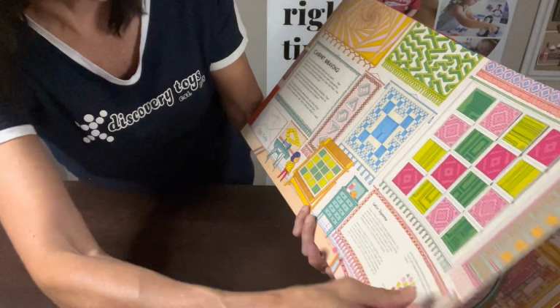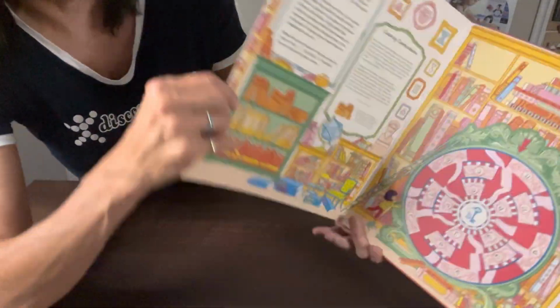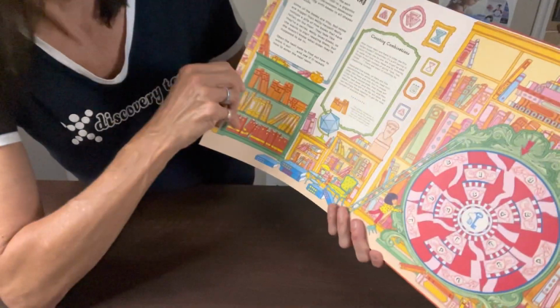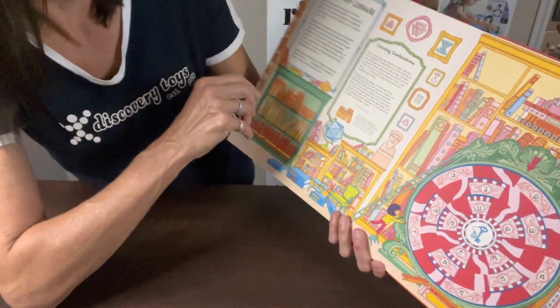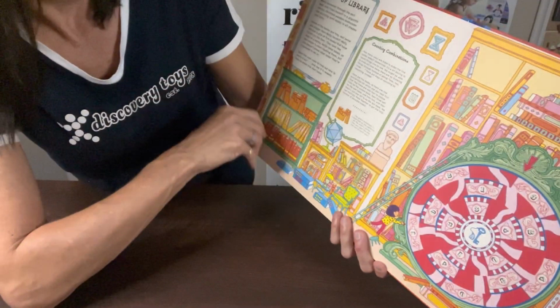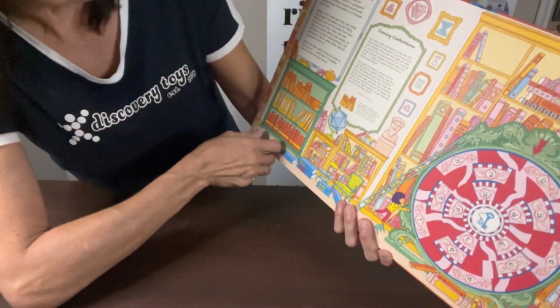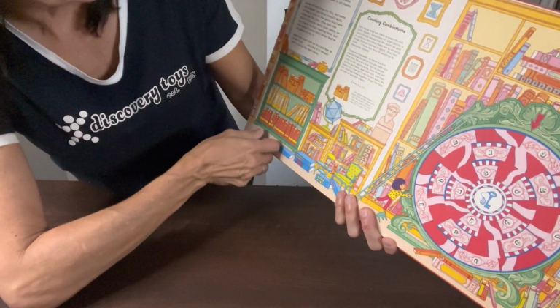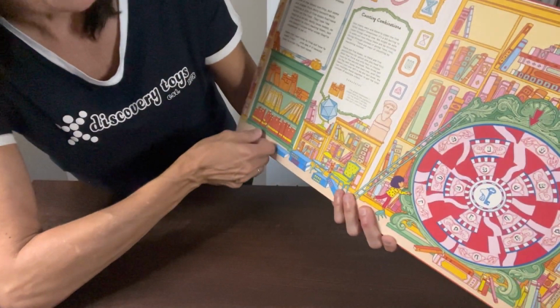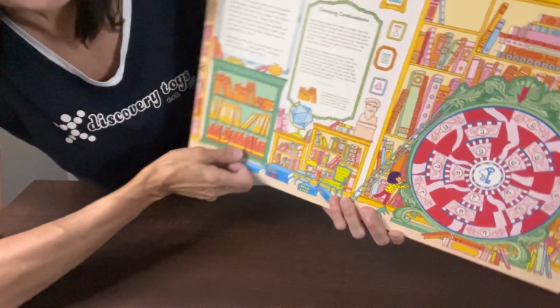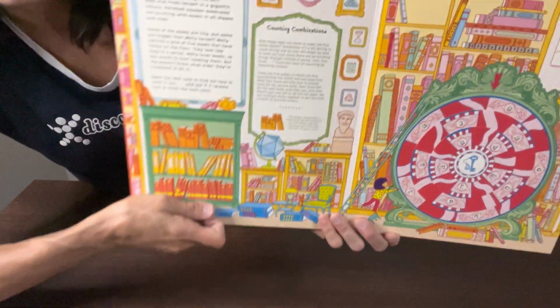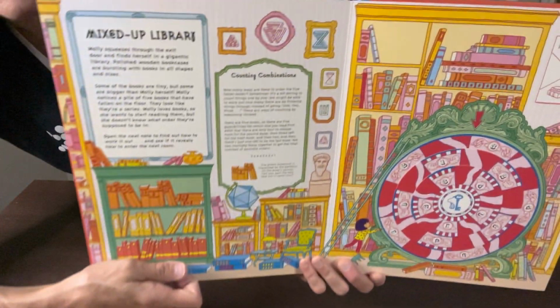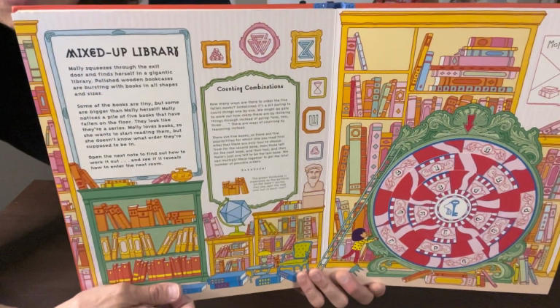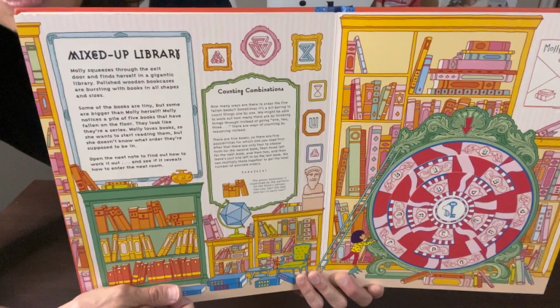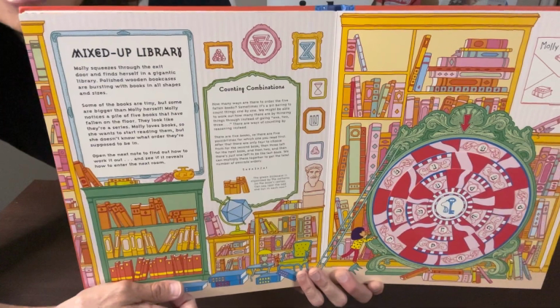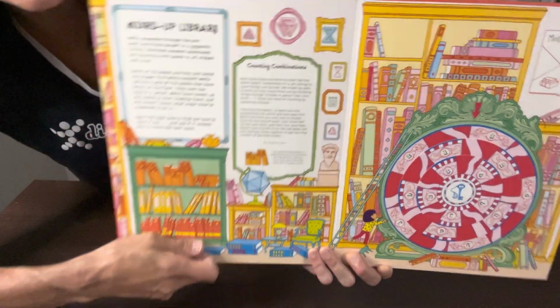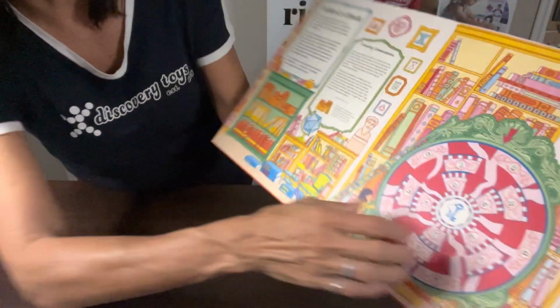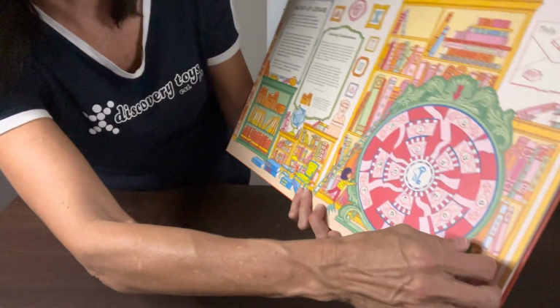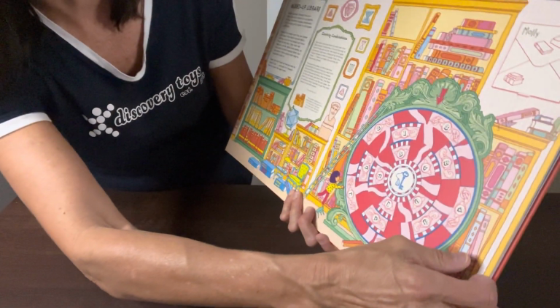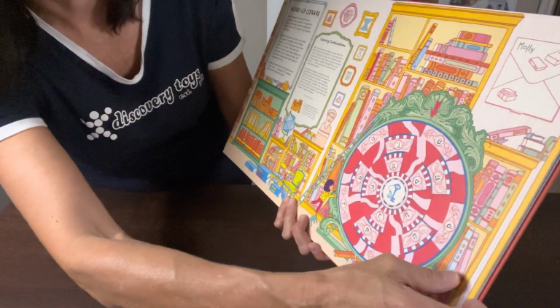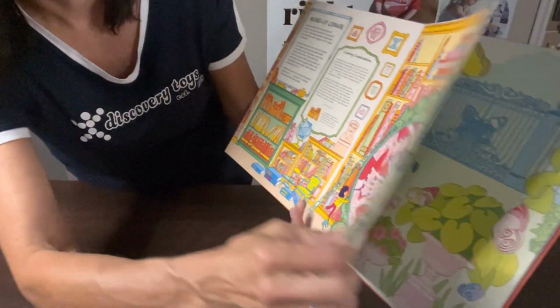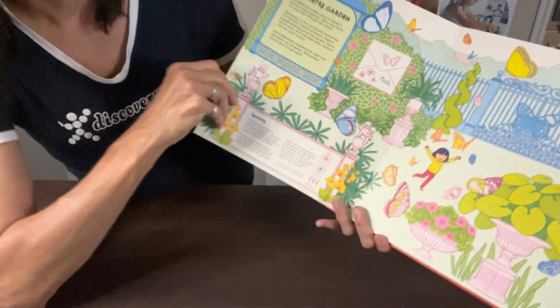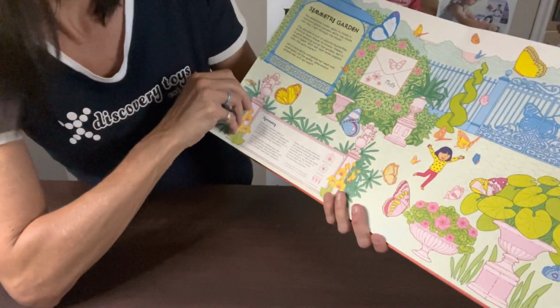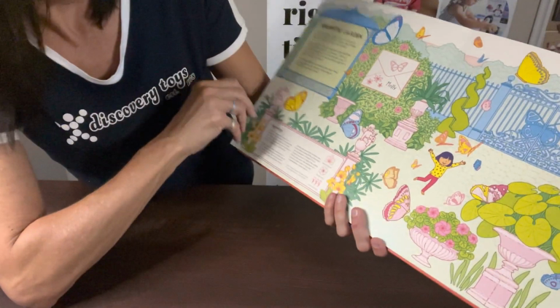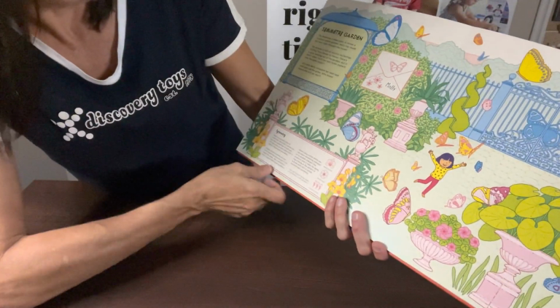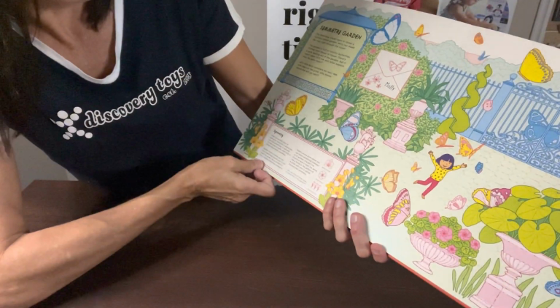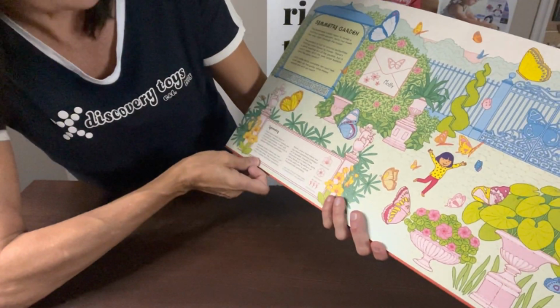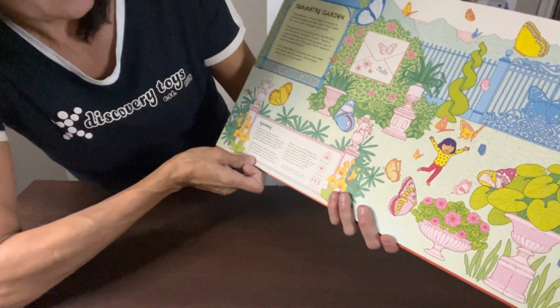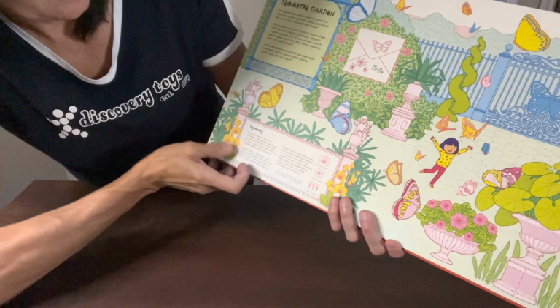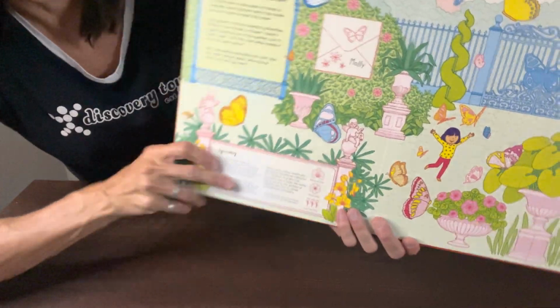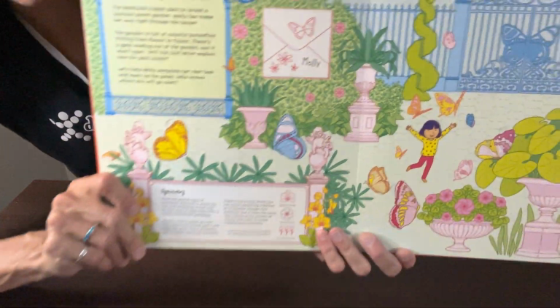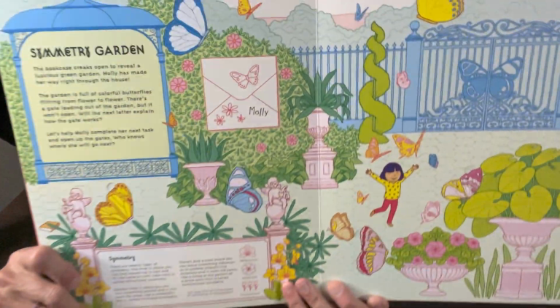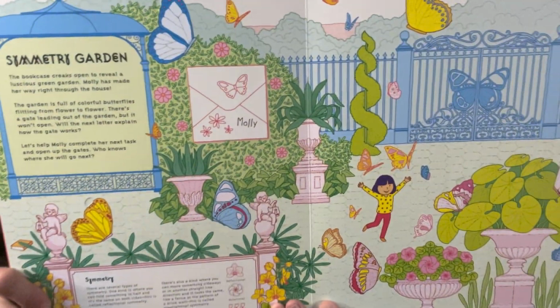It talks about carpet weeding. We have a mixed-up library which is about counting combinations. There's also a page for symmetry, so learning all about symmetry.